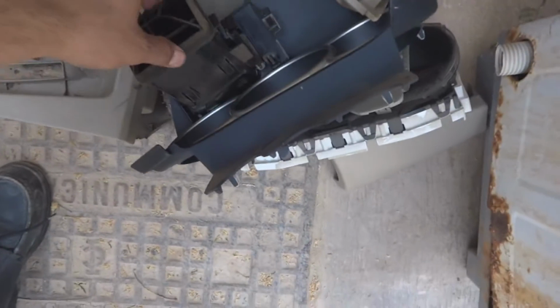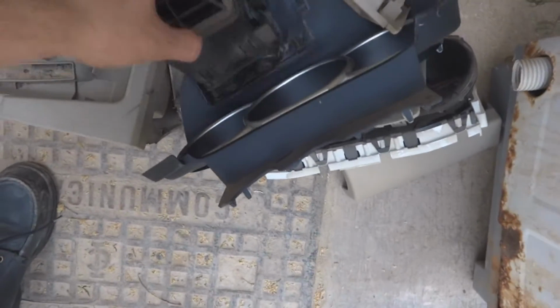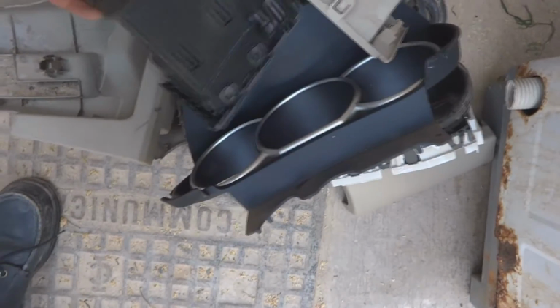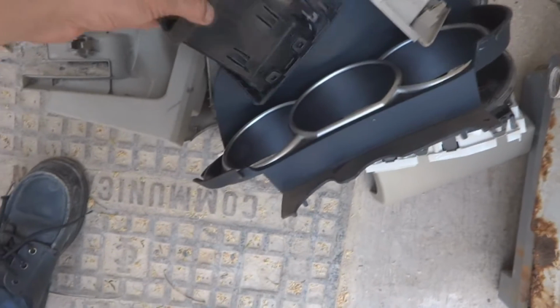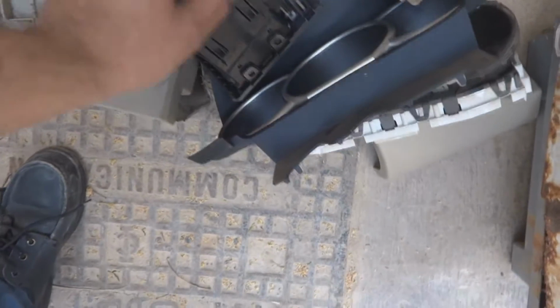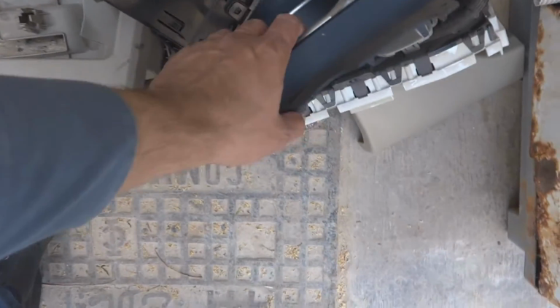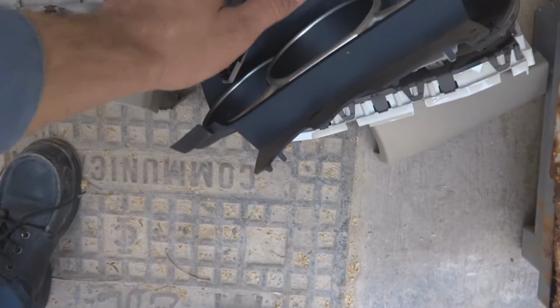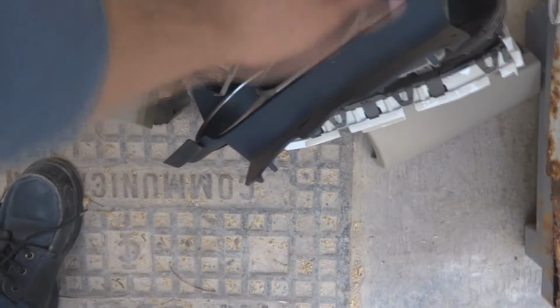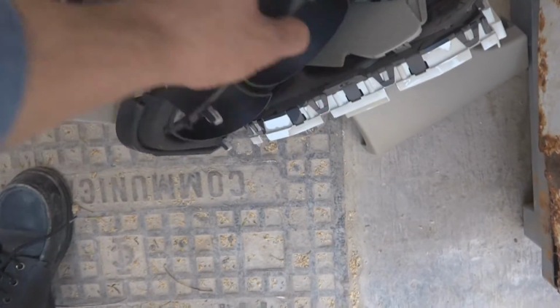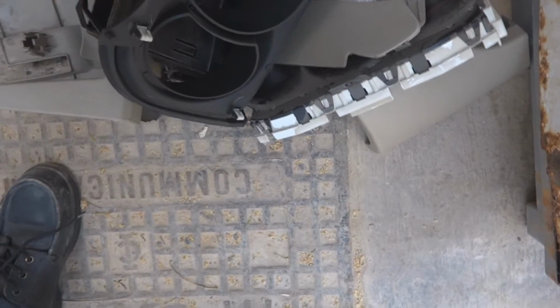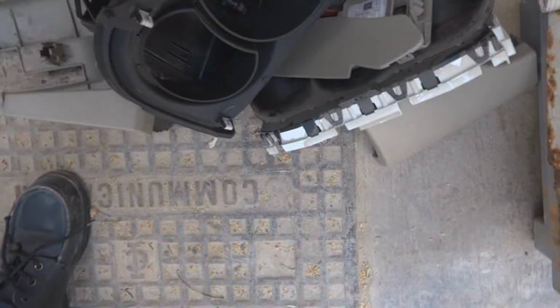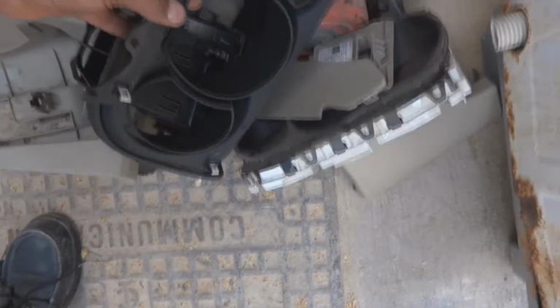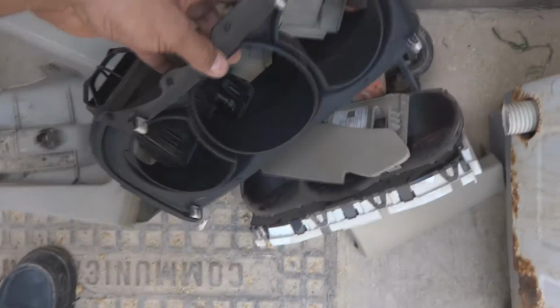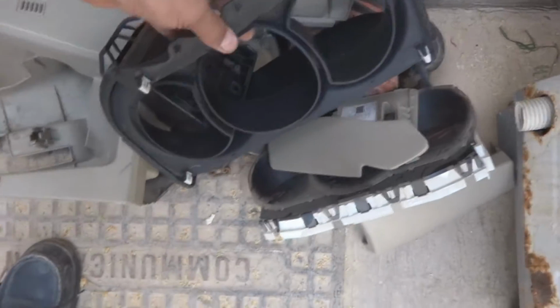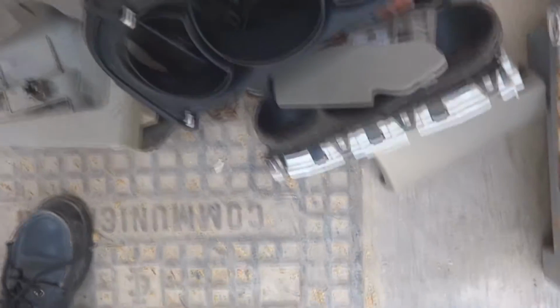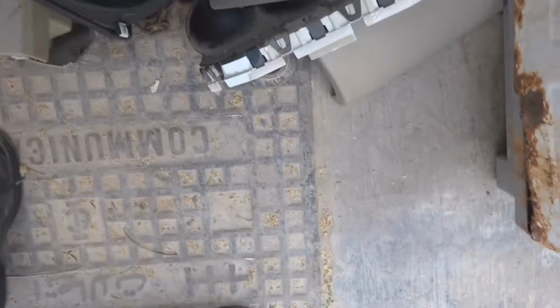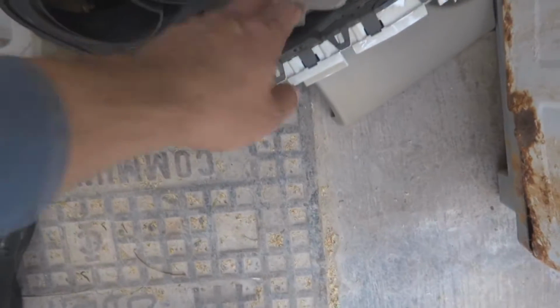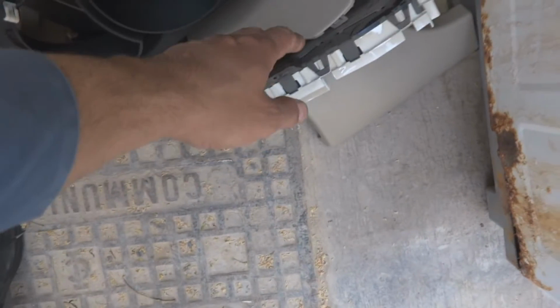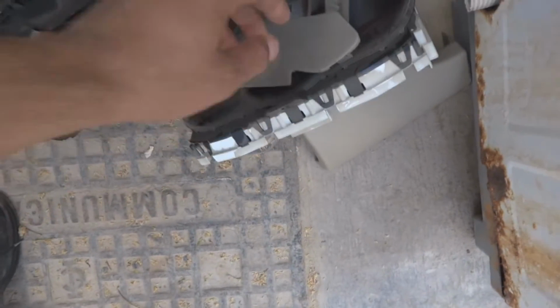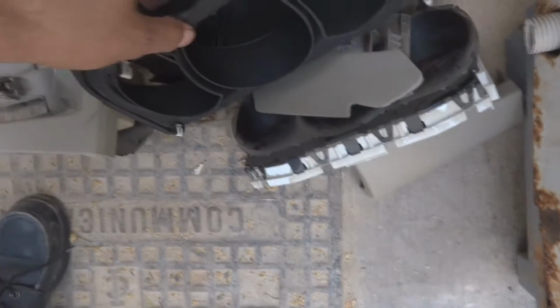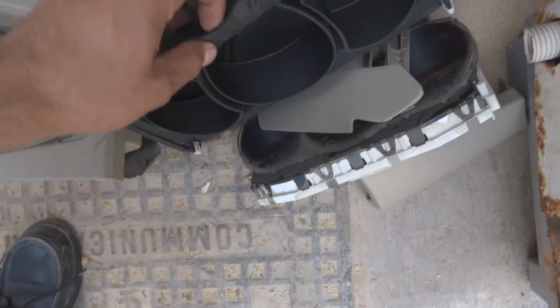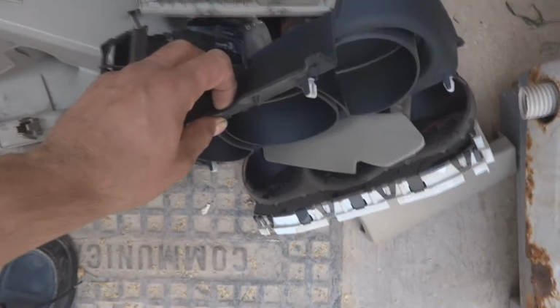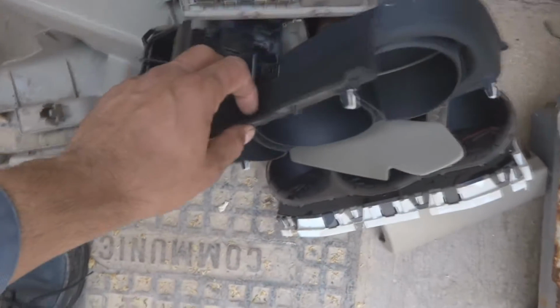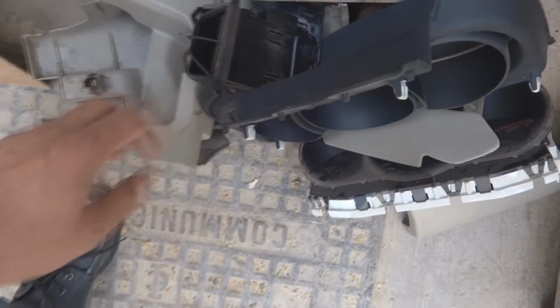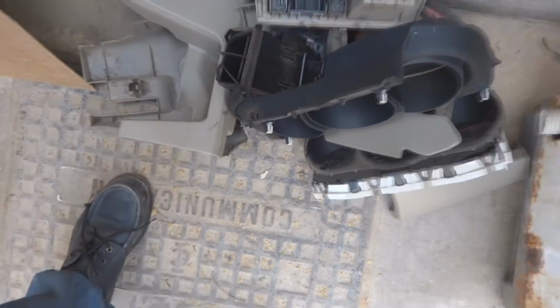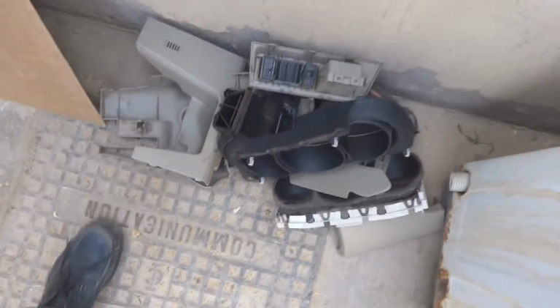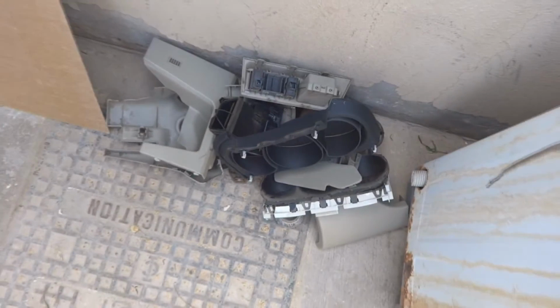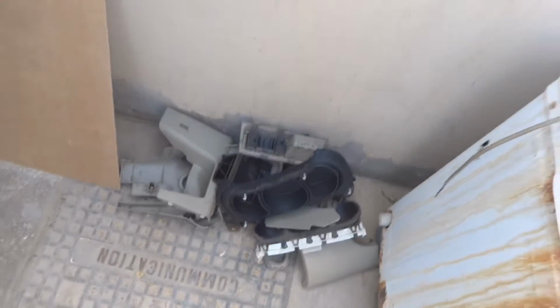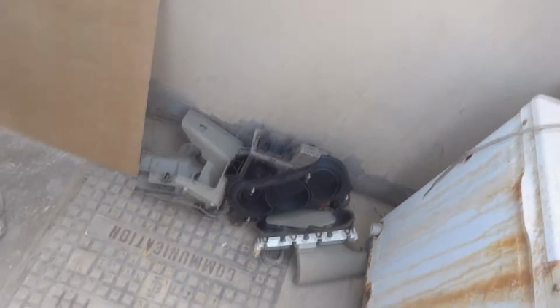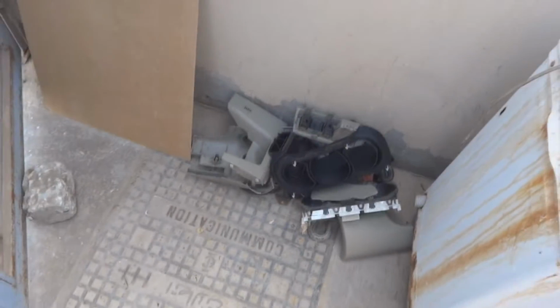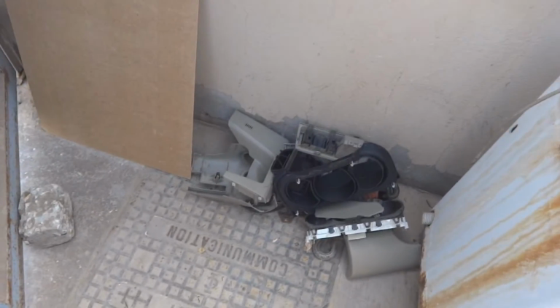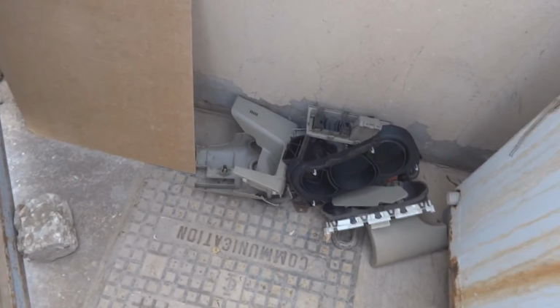Here are some trim pieces, air conditioner ducting, and here is also the instrumentation cluster. This cluster is over here — actually this is the trim part for the cluster. Now I am going to show you on the car.